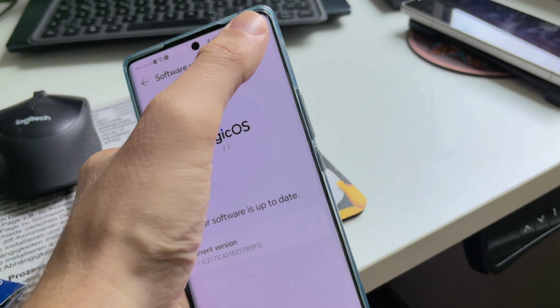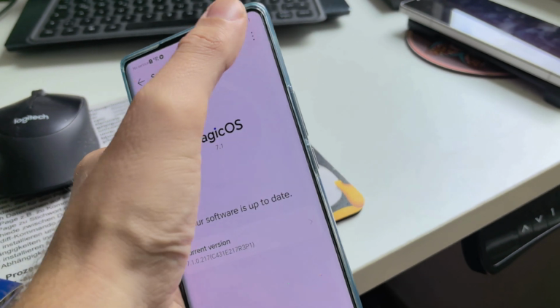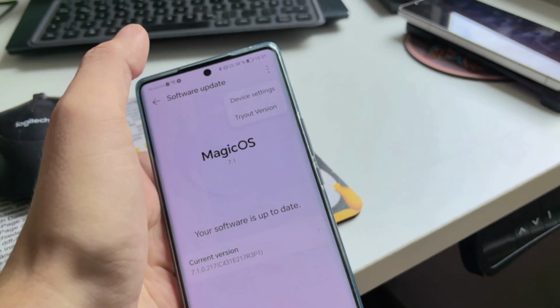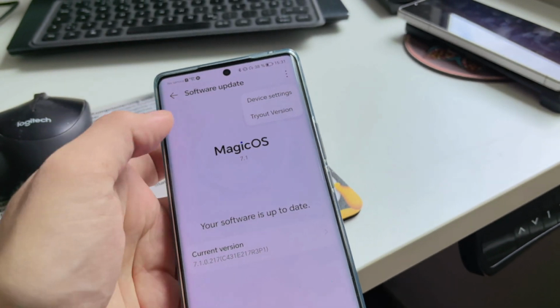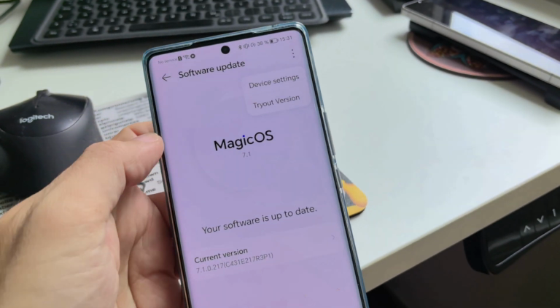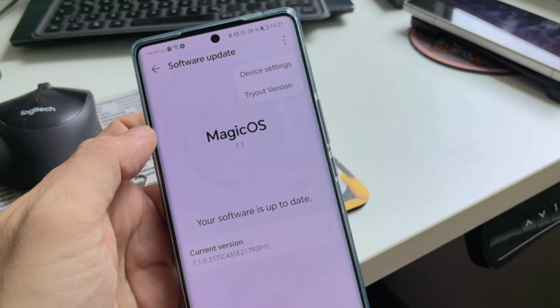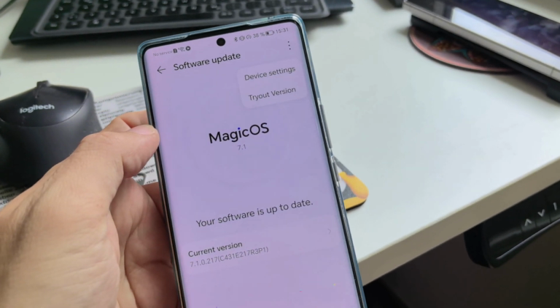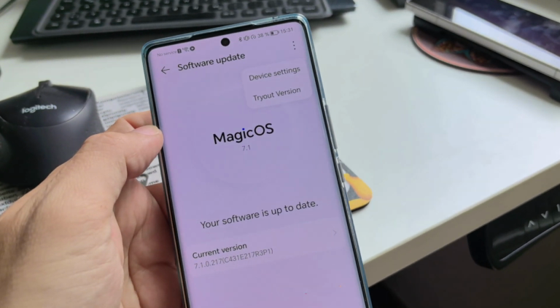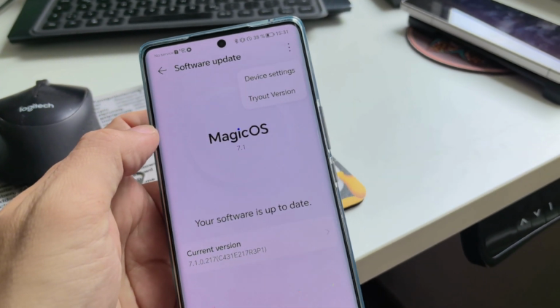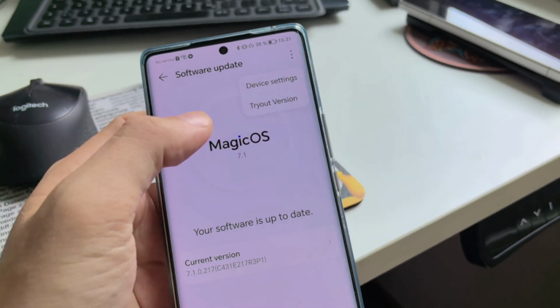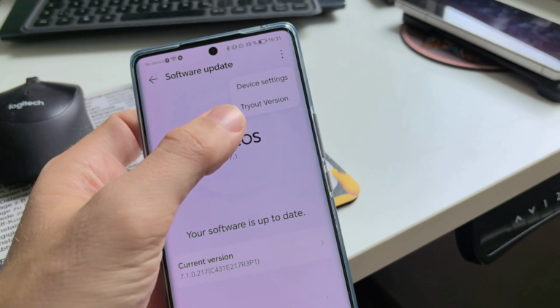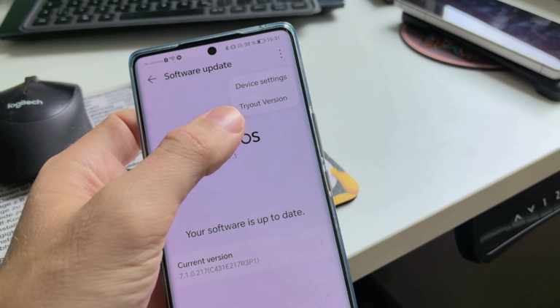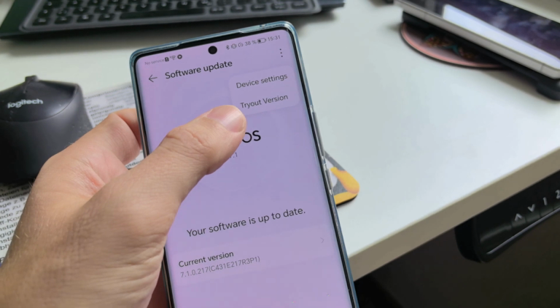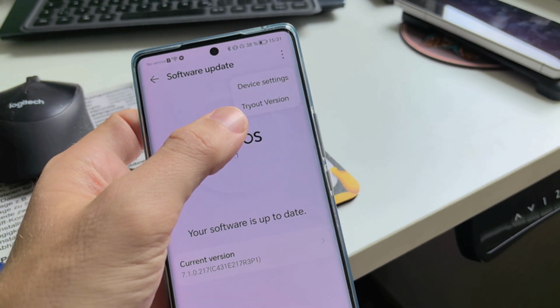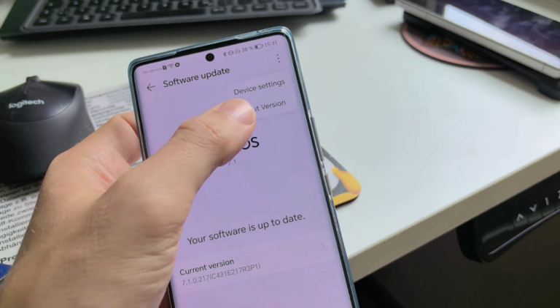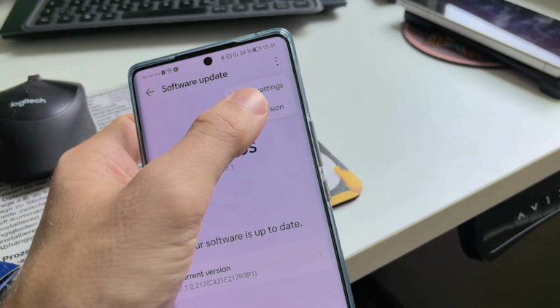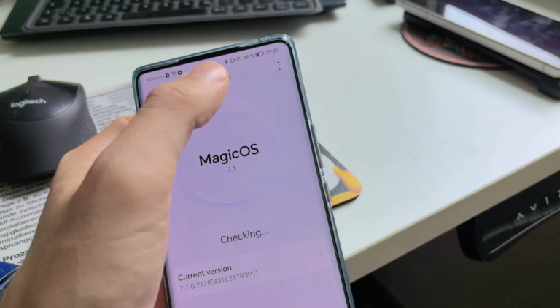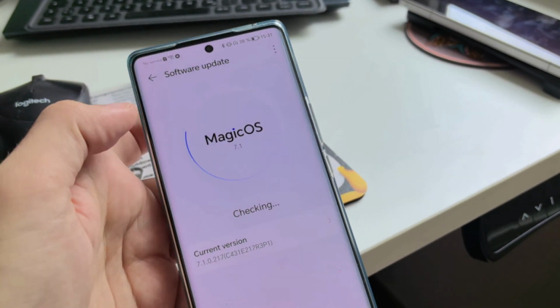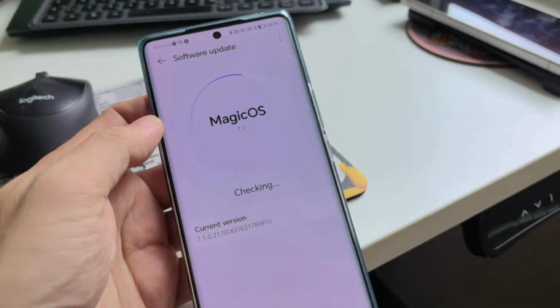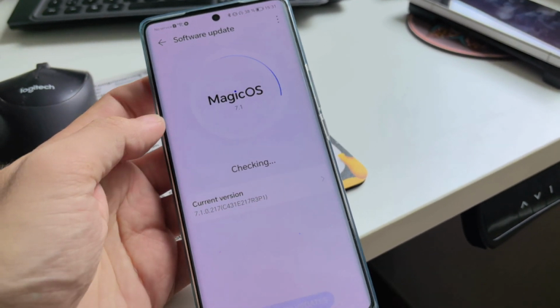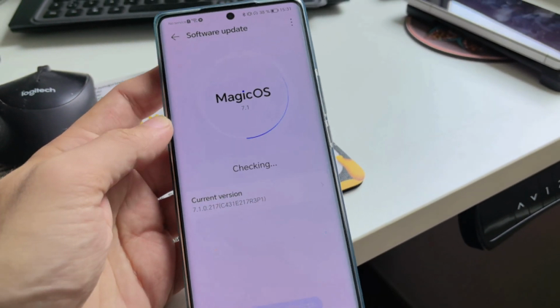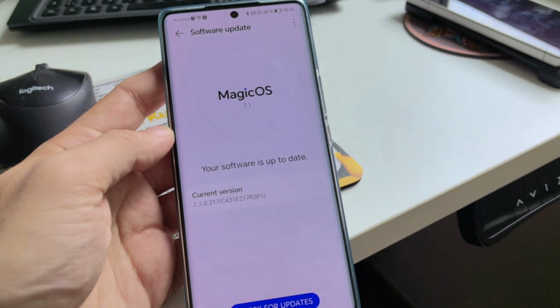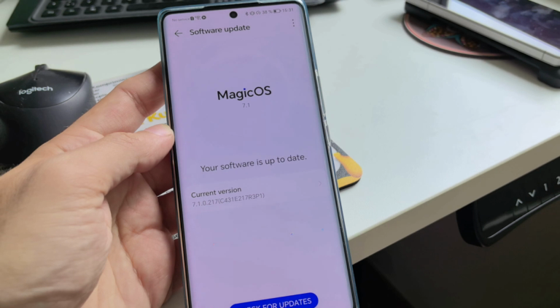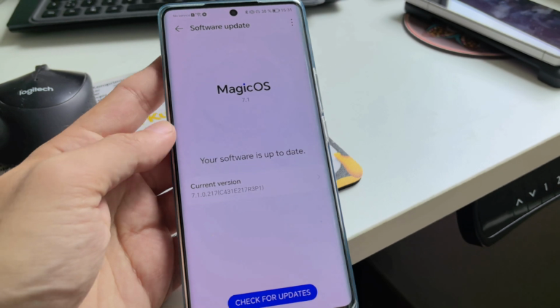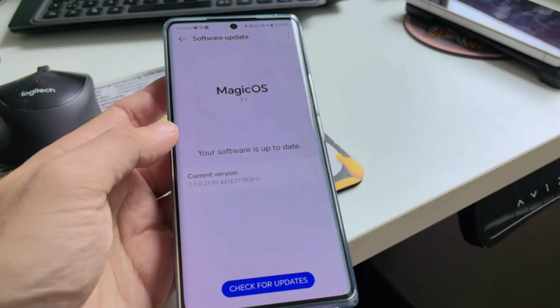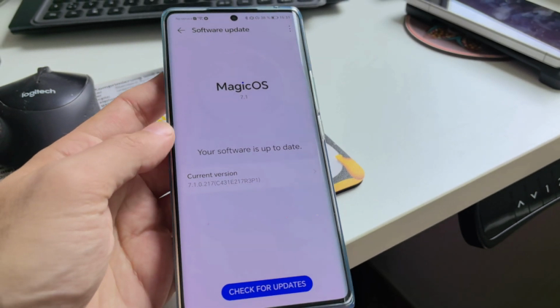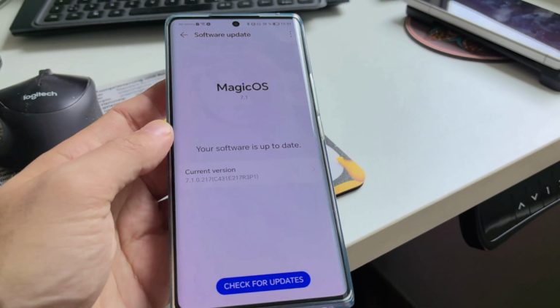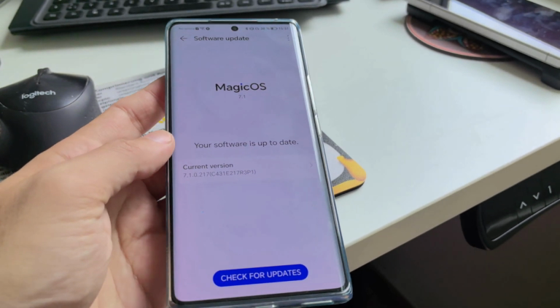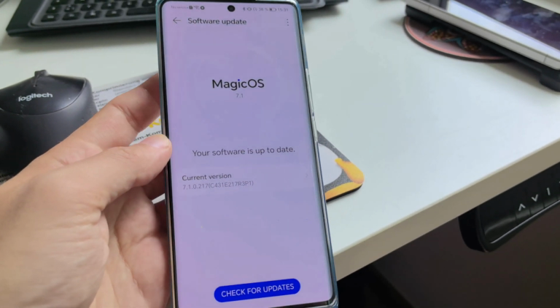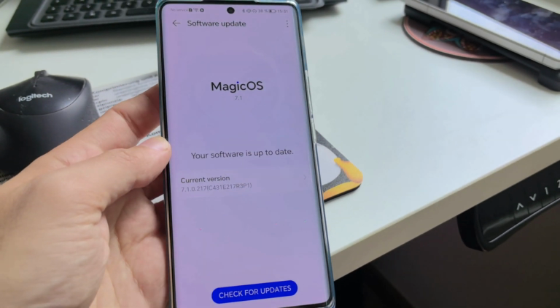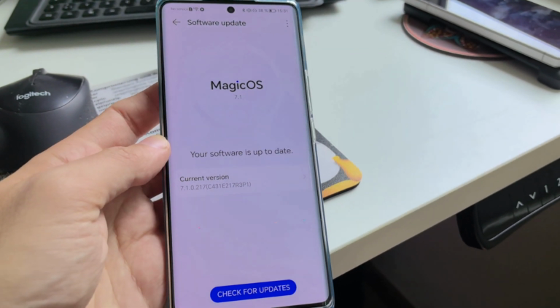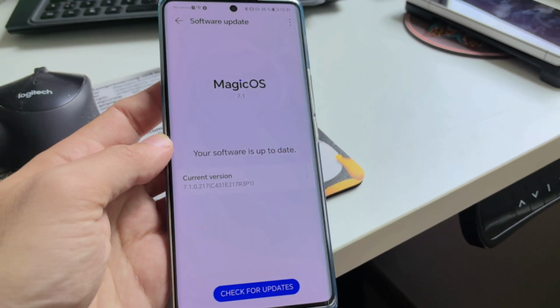The first thing you can do is go to this menu — this is only on Honor devices — where you have a trial or tryout version. You can try this and it will search for a newer version as well.